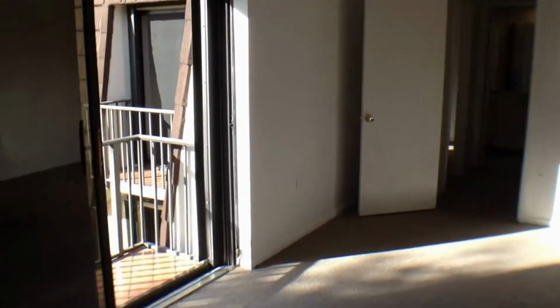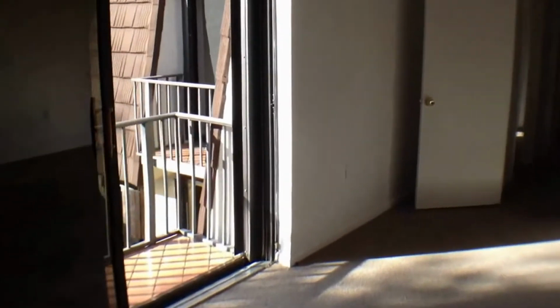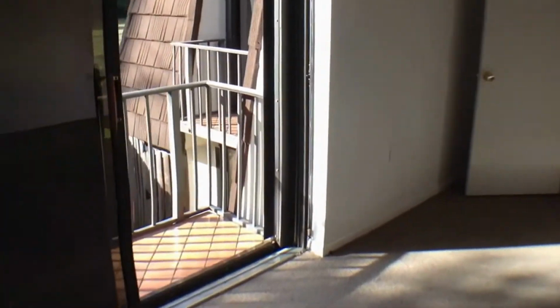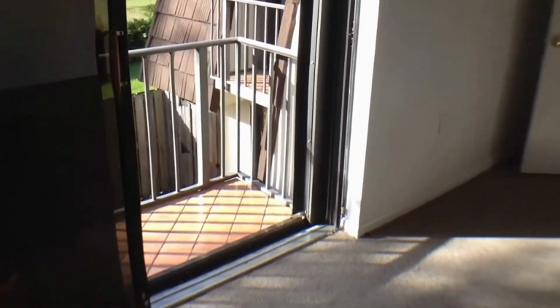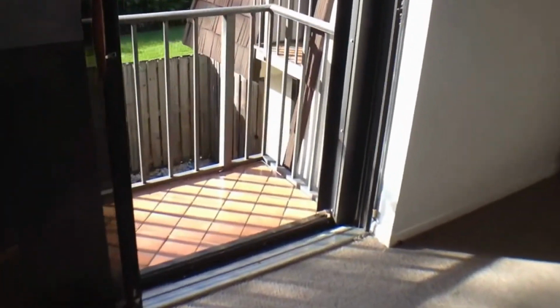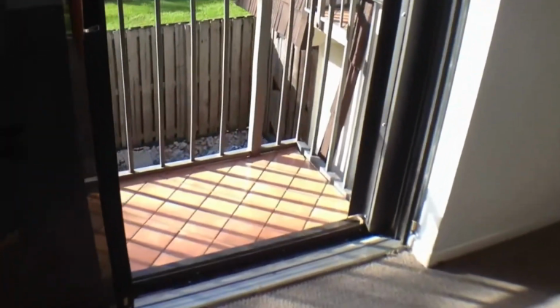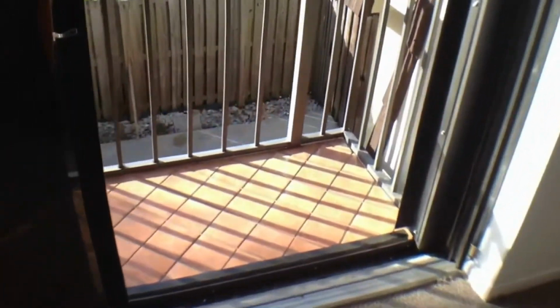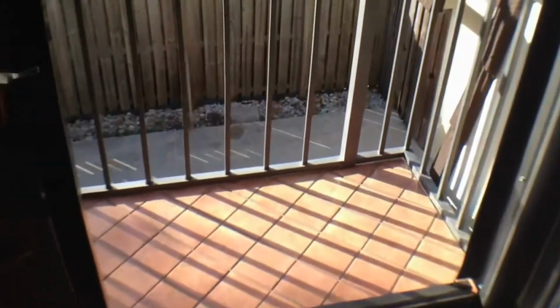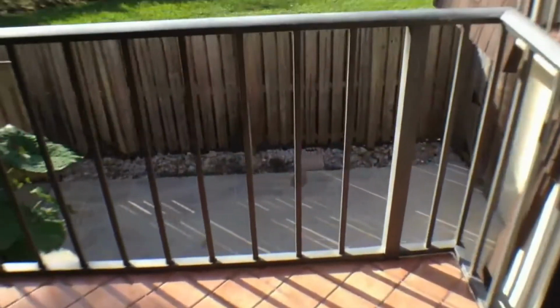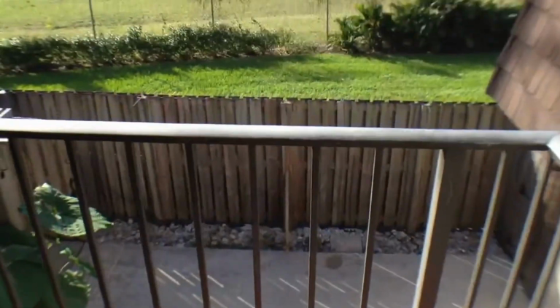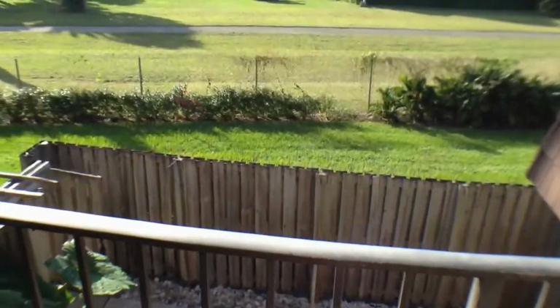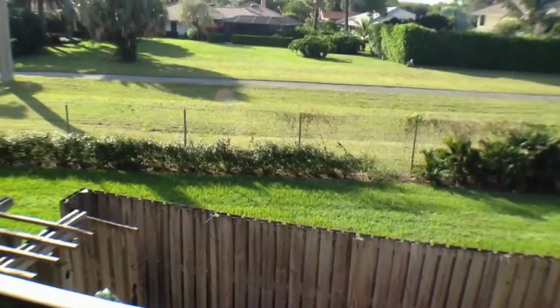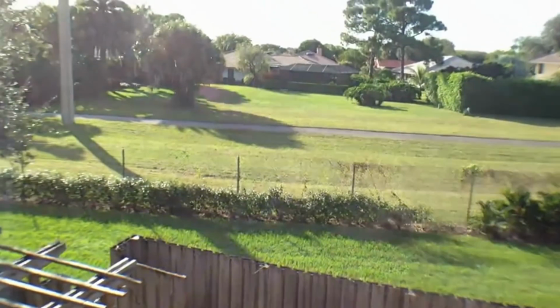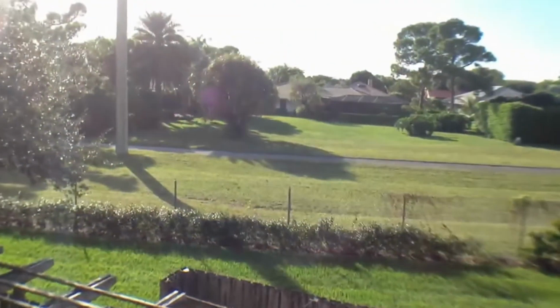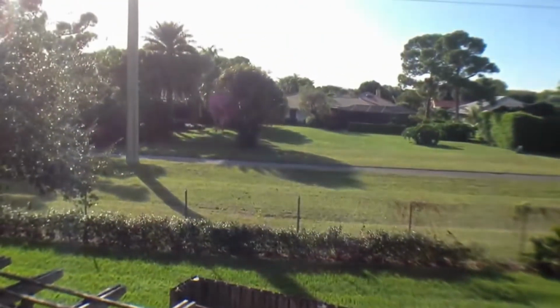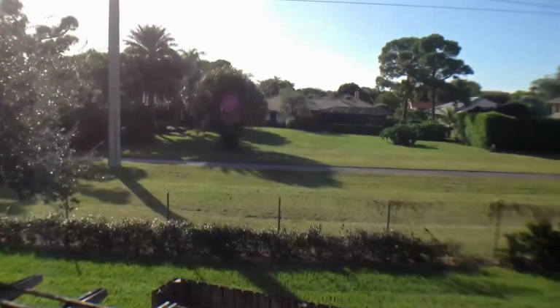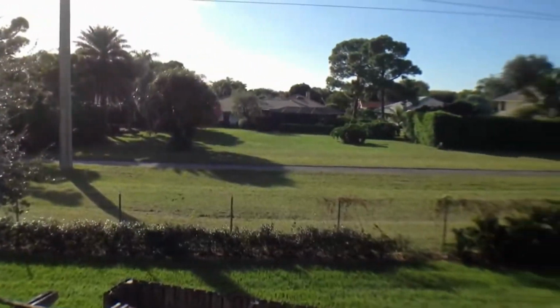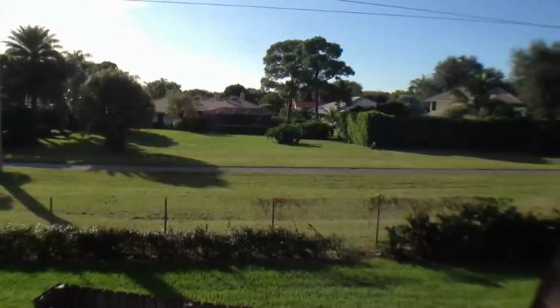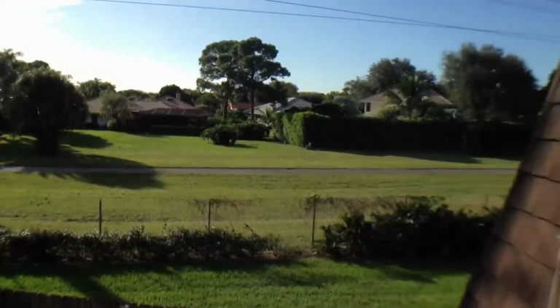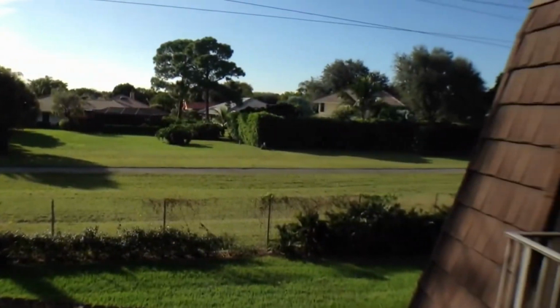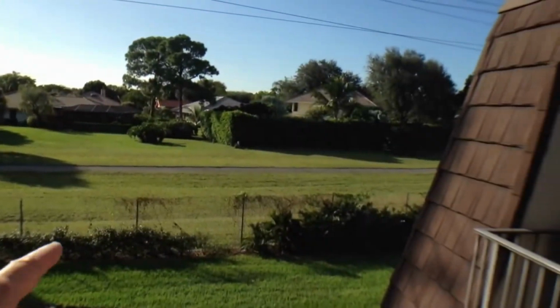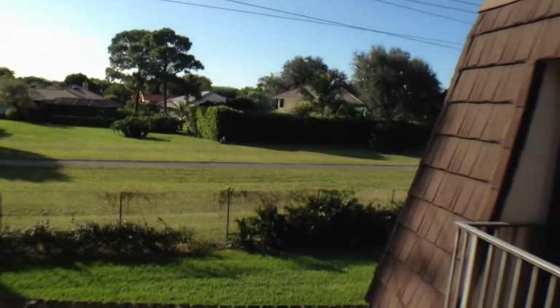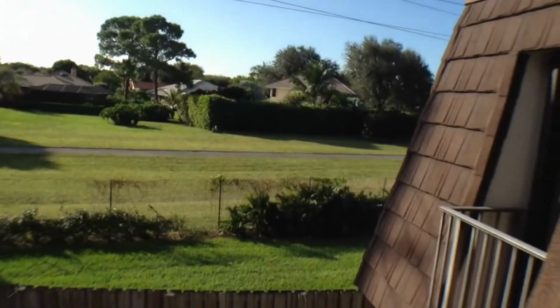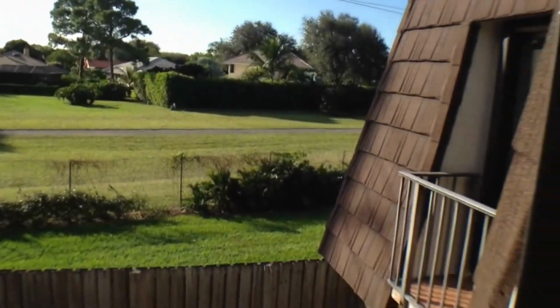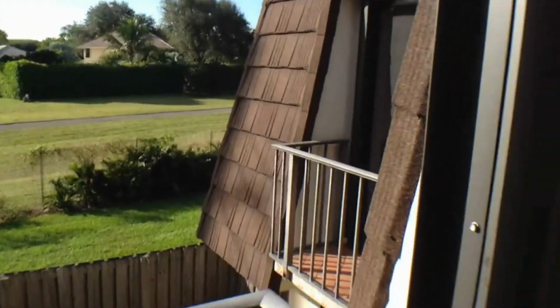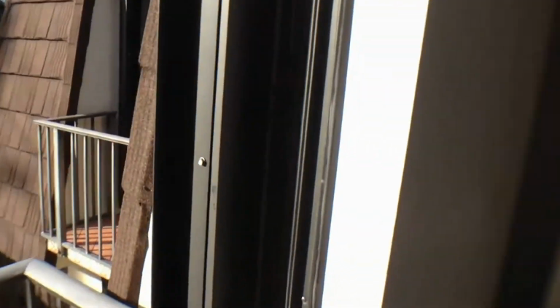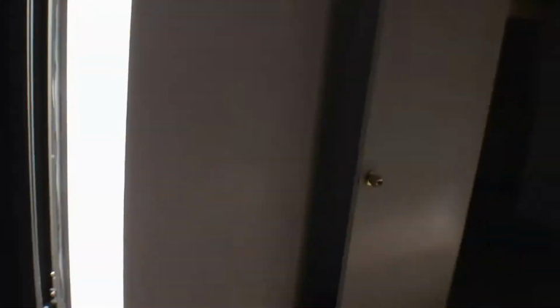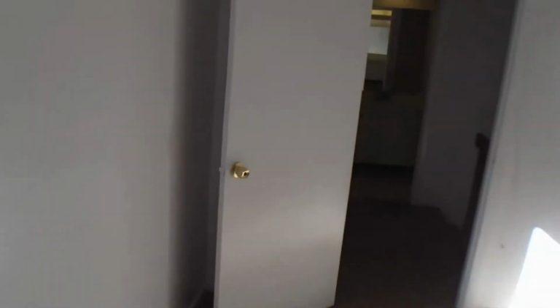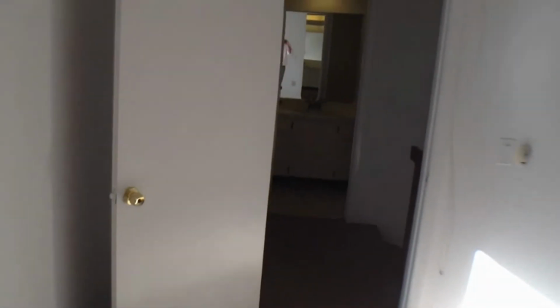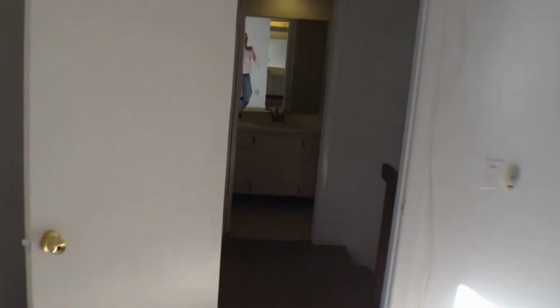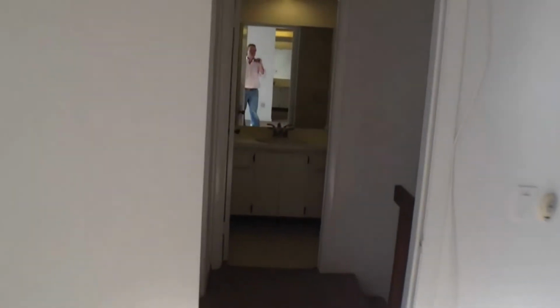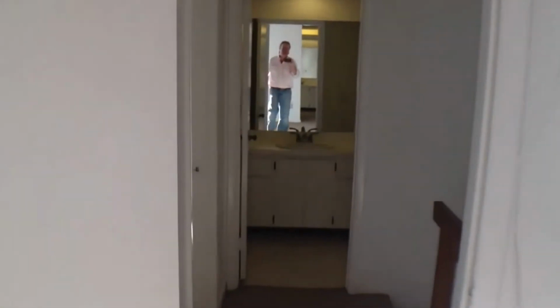And check this out — a tiled balcony. Here's the view that you would get when you wake up. That's a beautiful community across the way there with the walking paths. It's semi-private back here, and it's nice to have that open space.